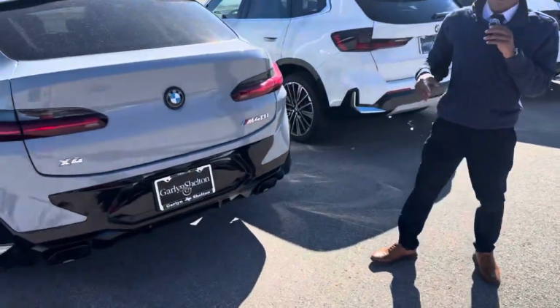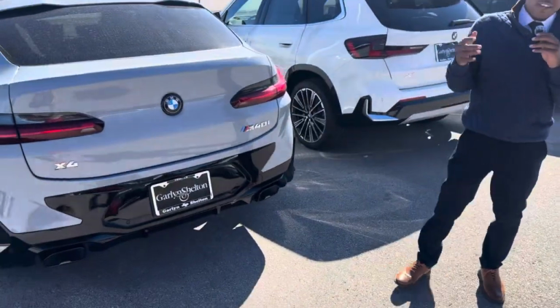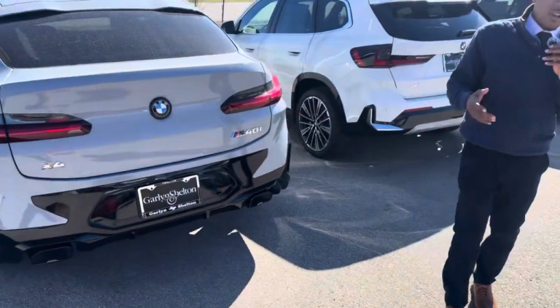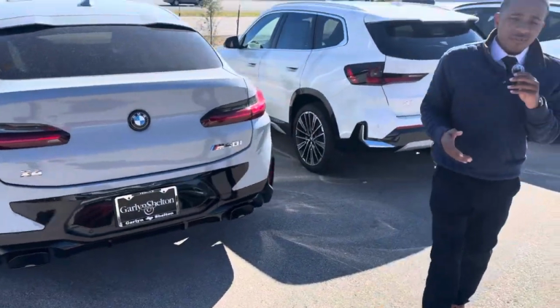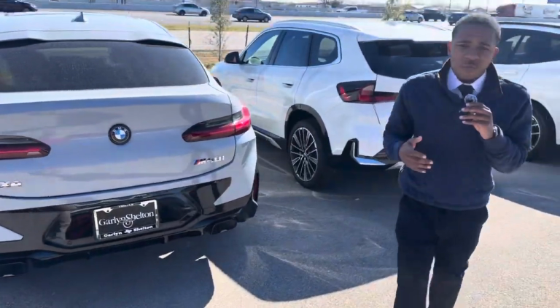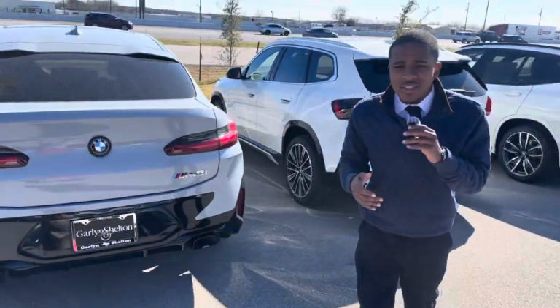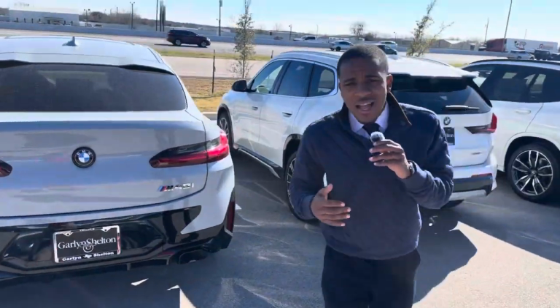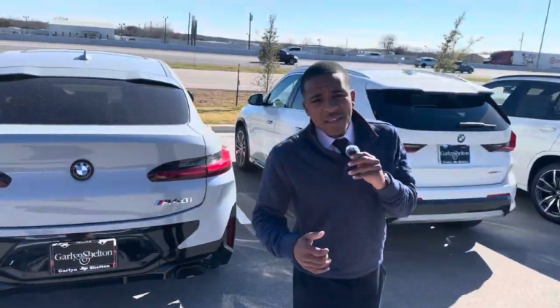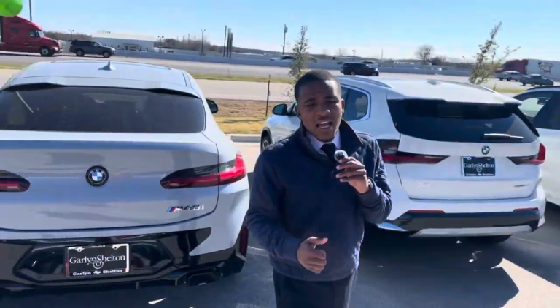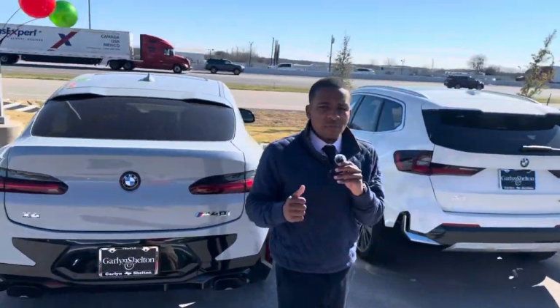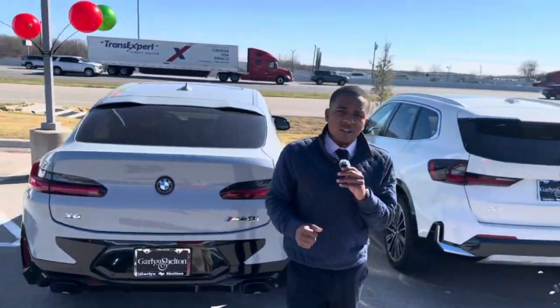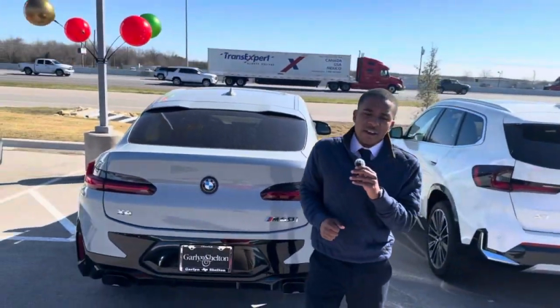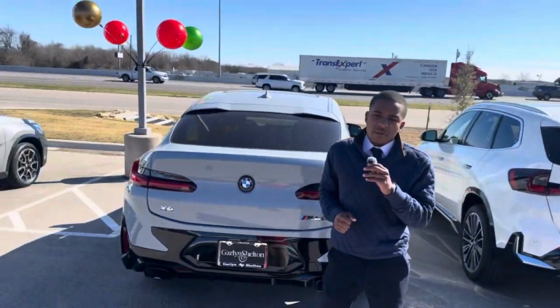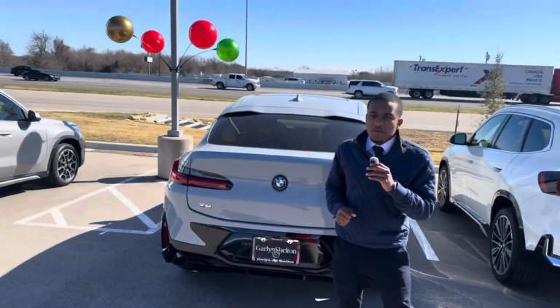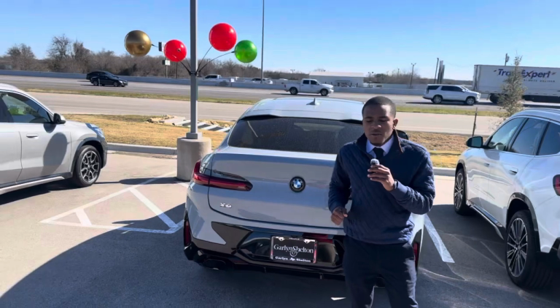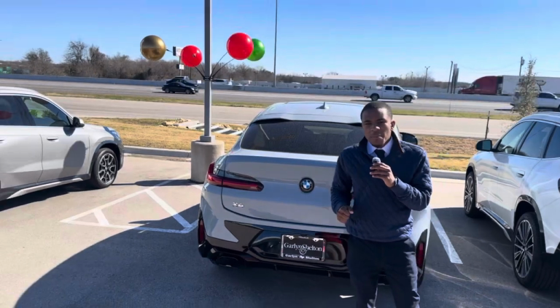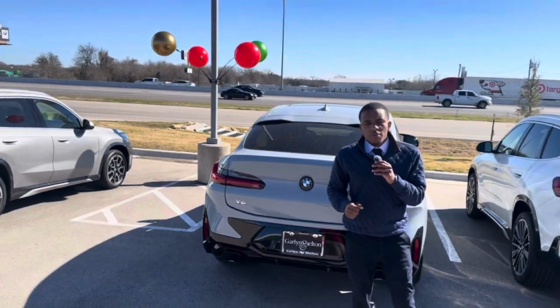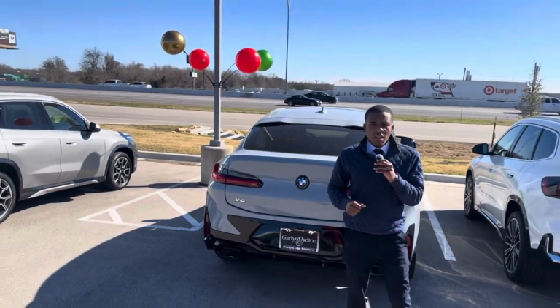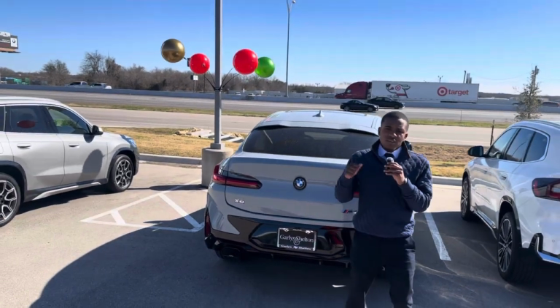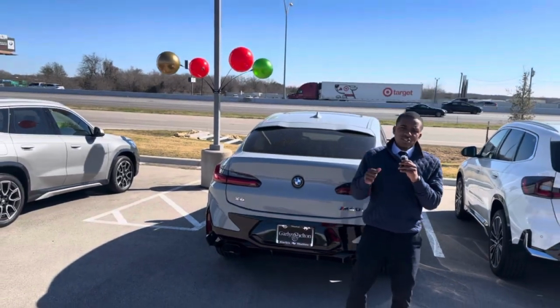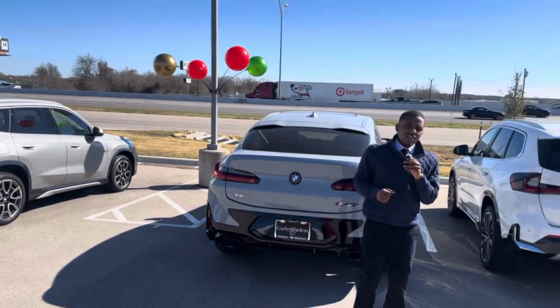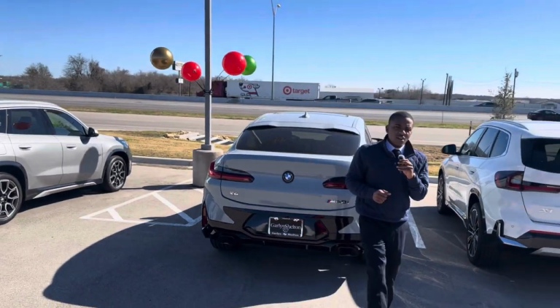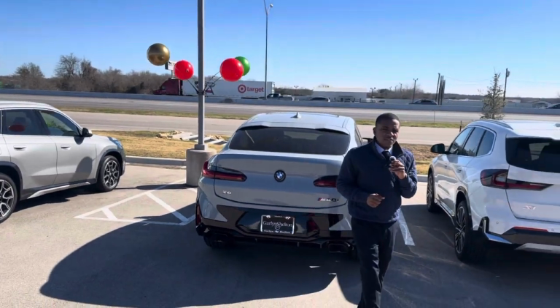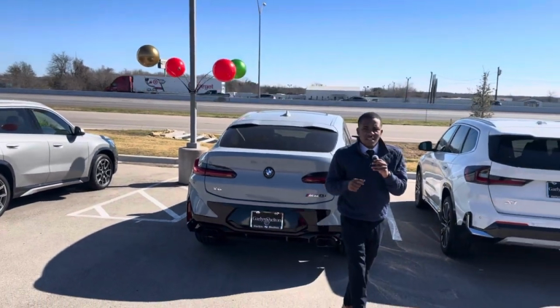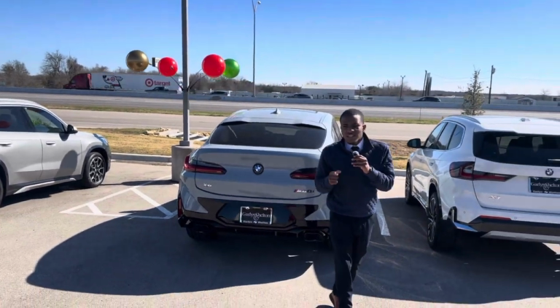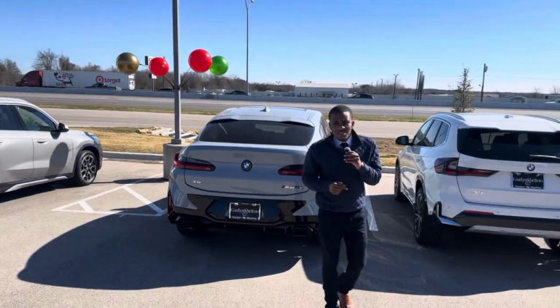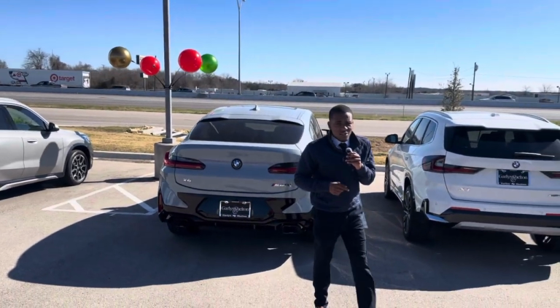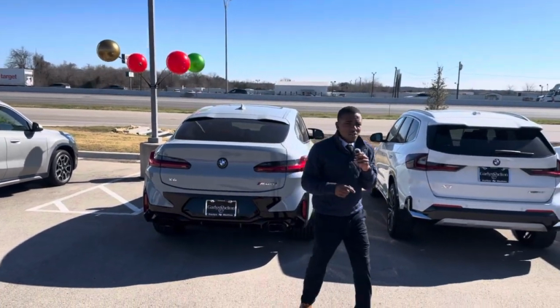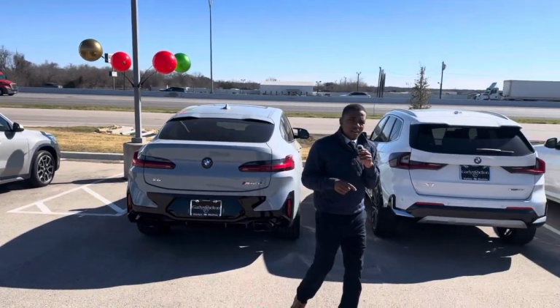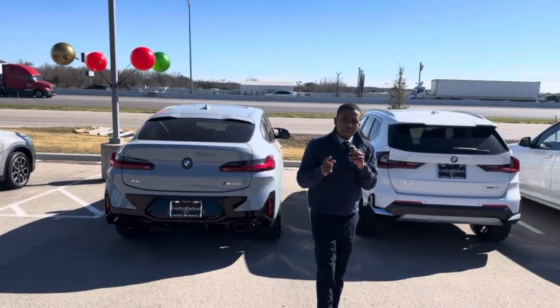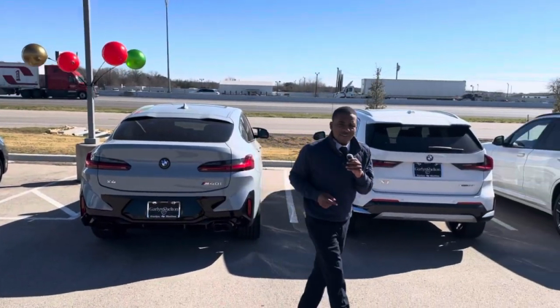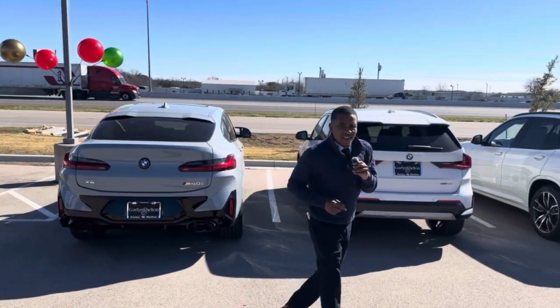If you have any questions, feel free to stop in and ask for Andre here at BMW of Temple — we're going to get you taken care of. See you soon. Bye for now.